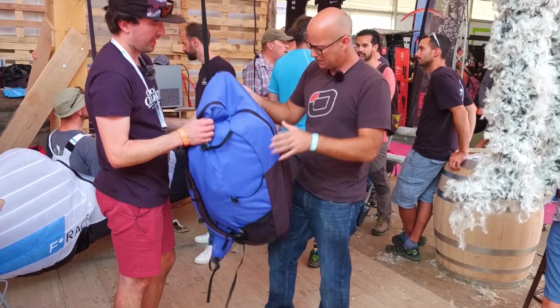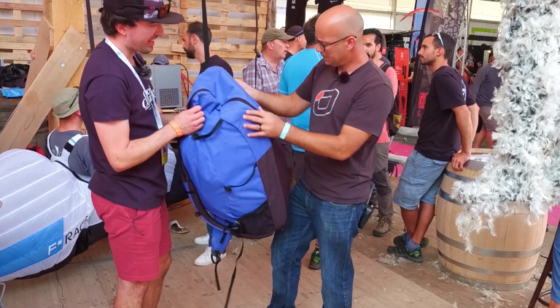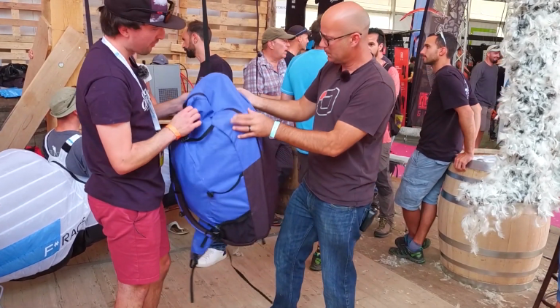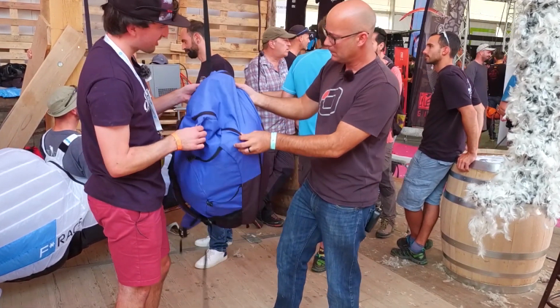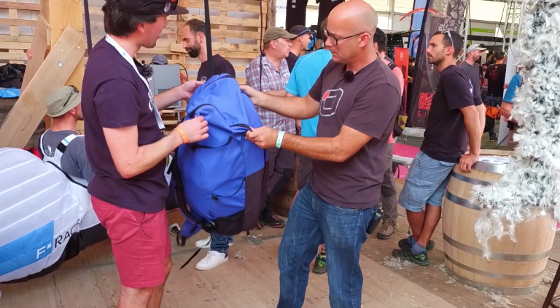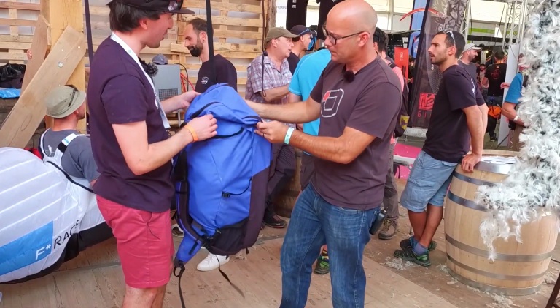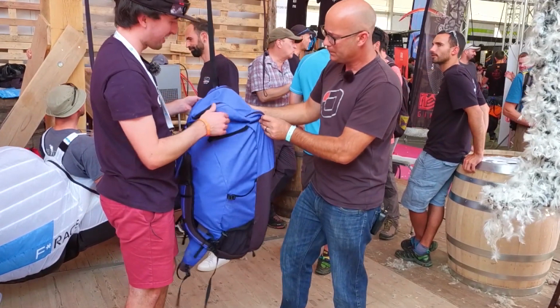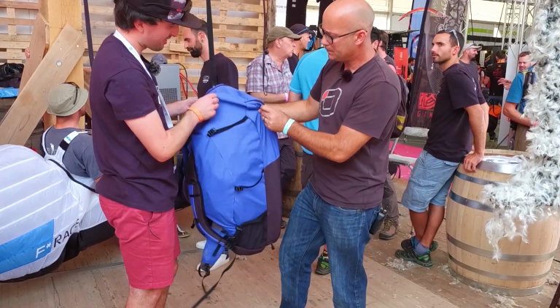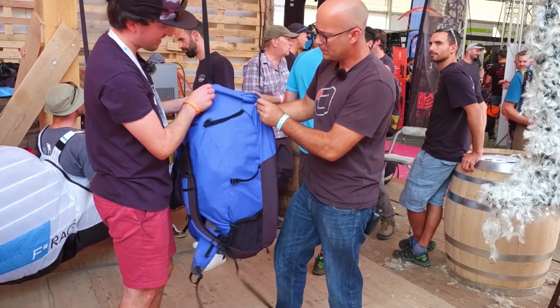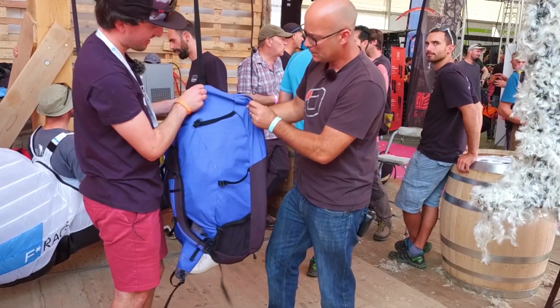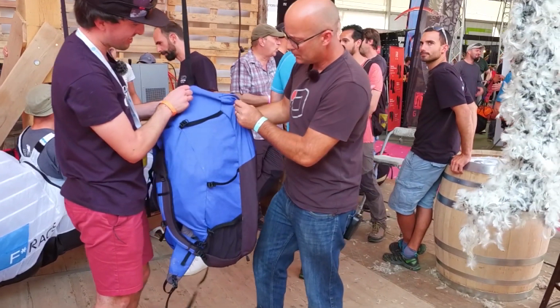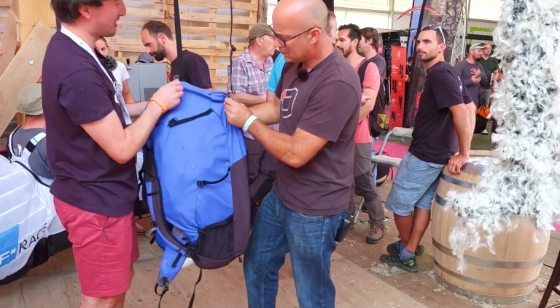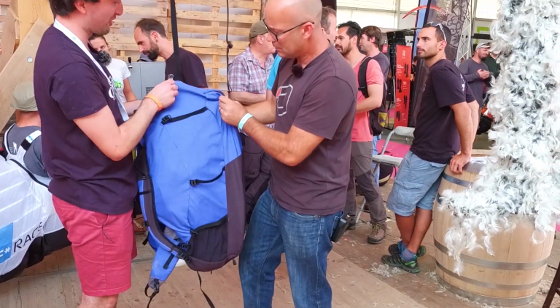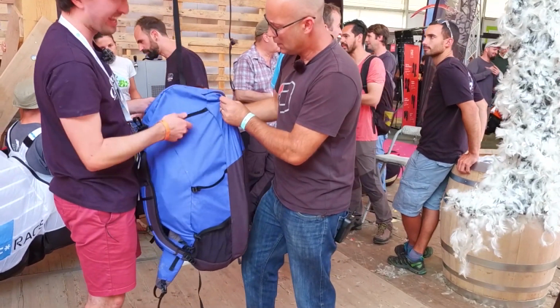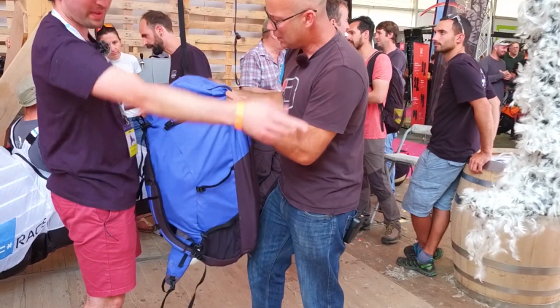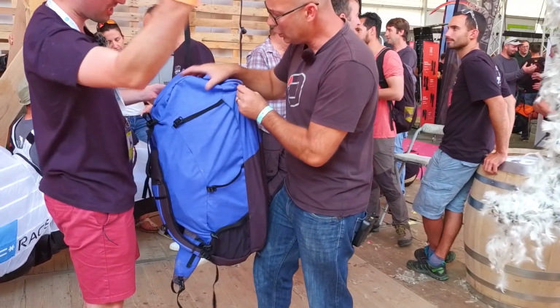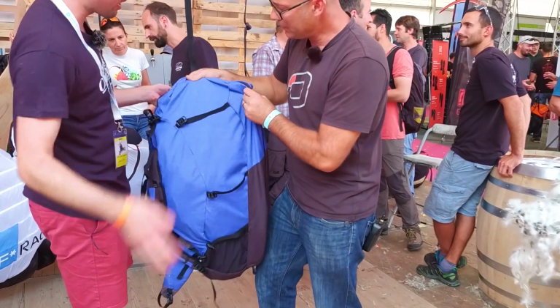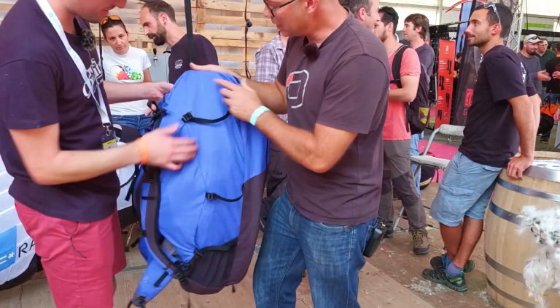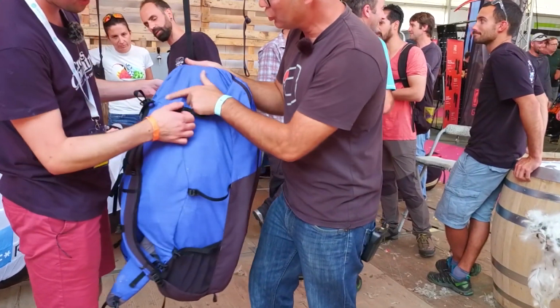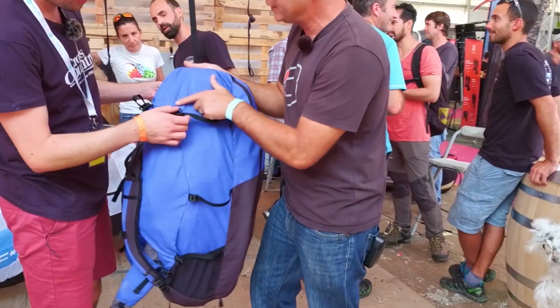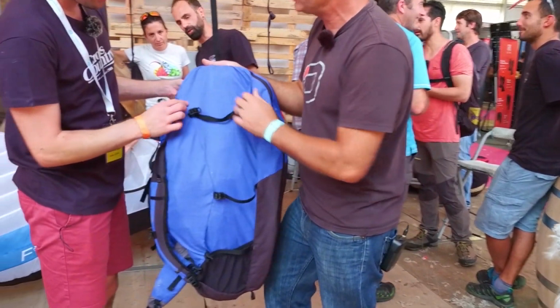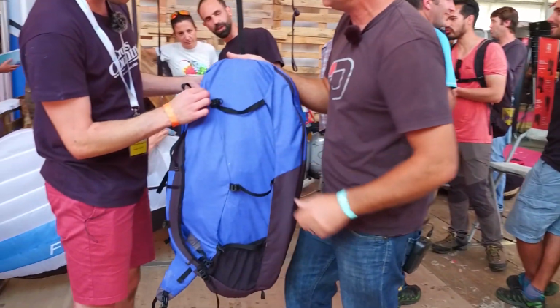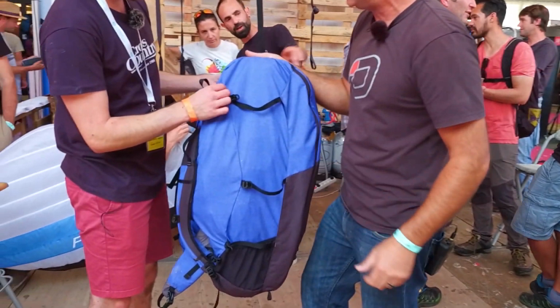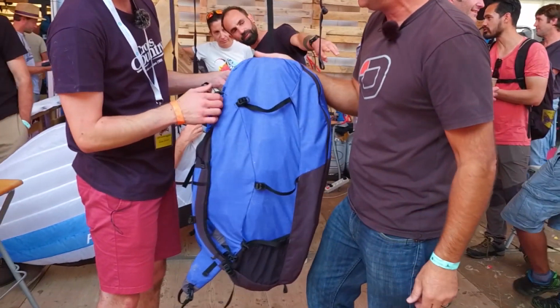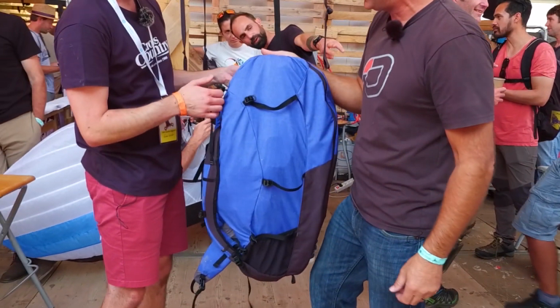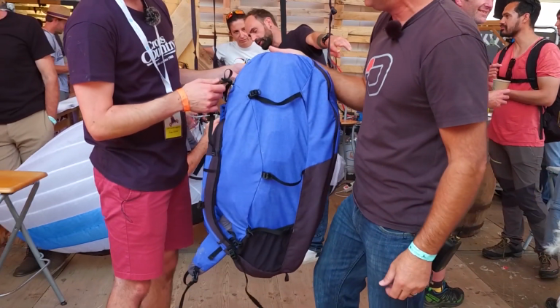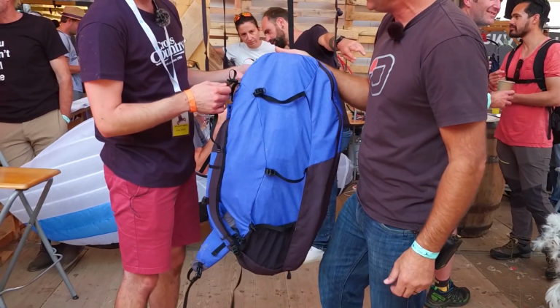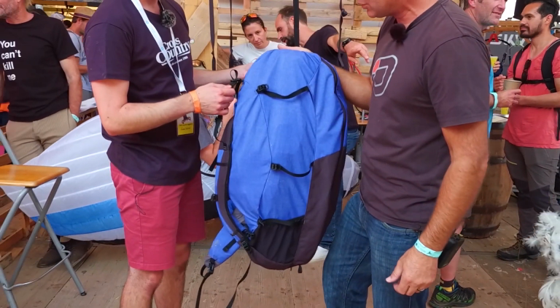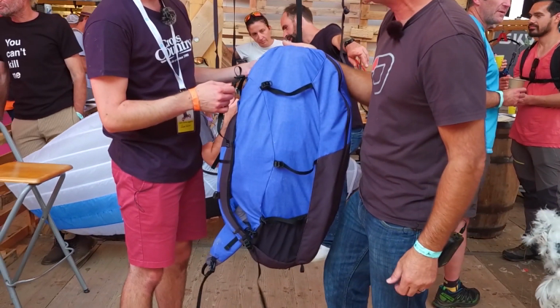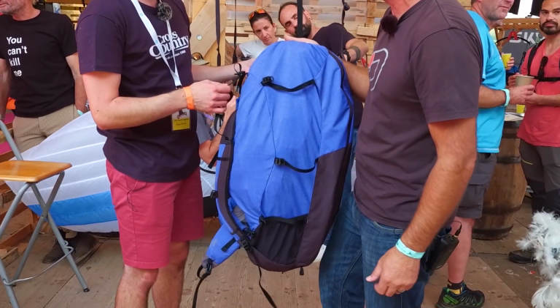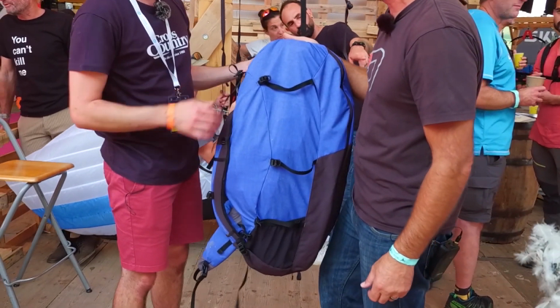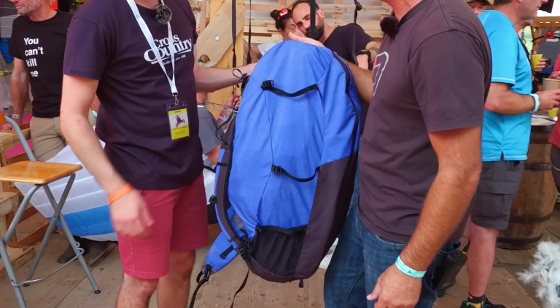The harness definitely catches your eye straight away — it looks different compared to a standard harness. It has a more organic cotton aesthetic and is described as quite stylish and appealing.